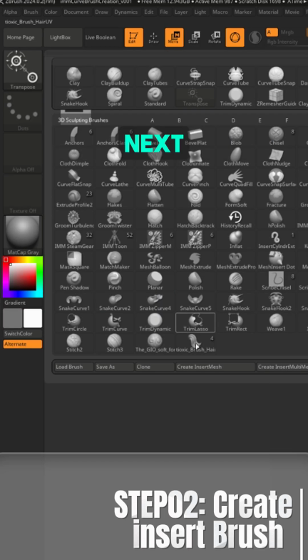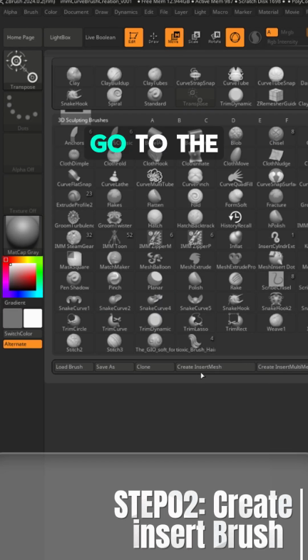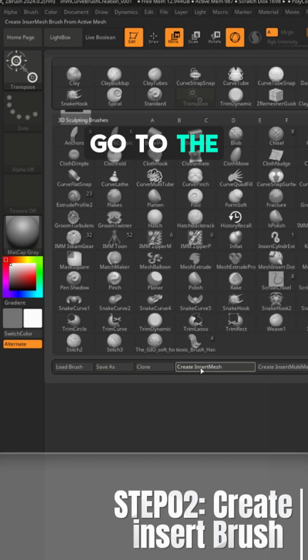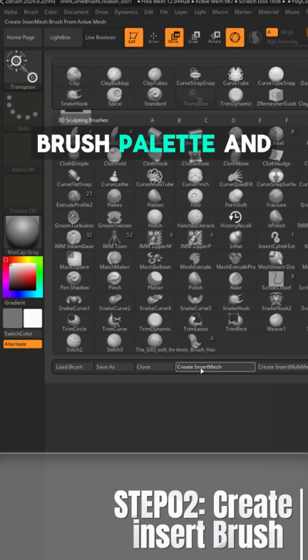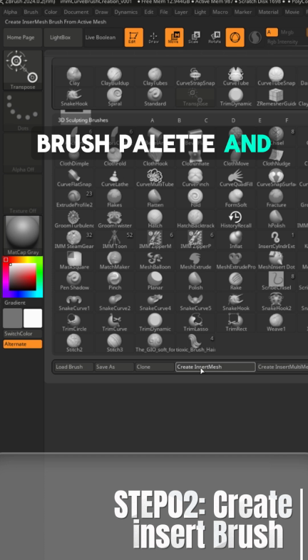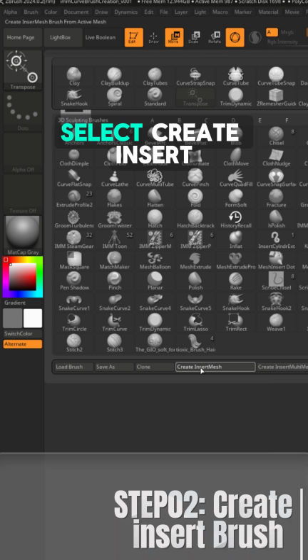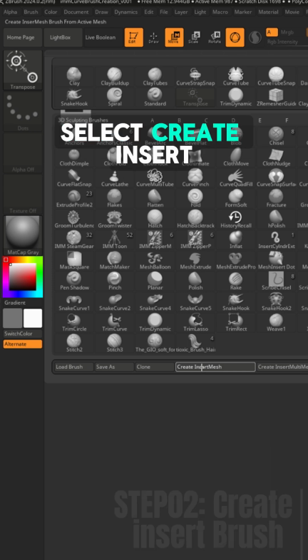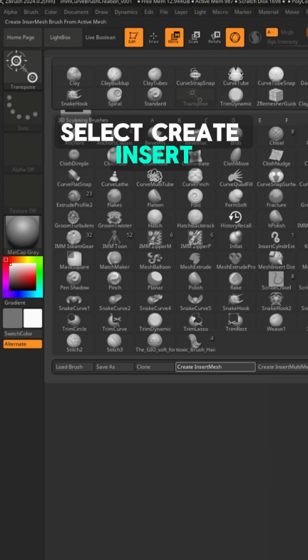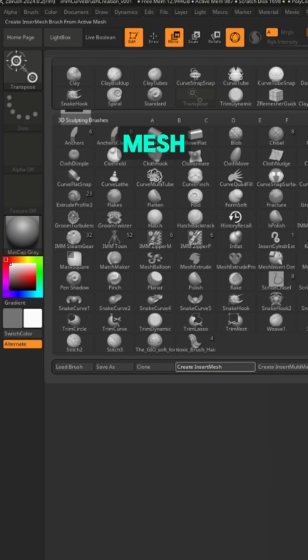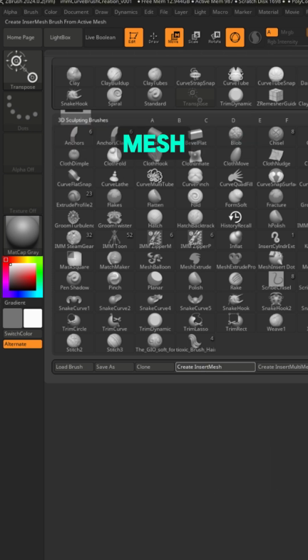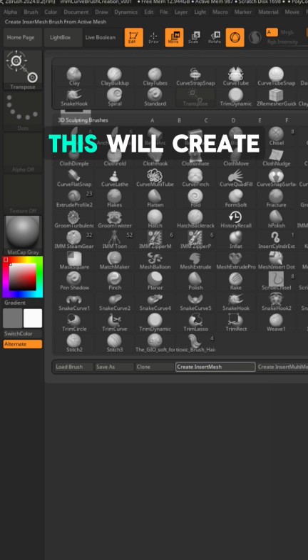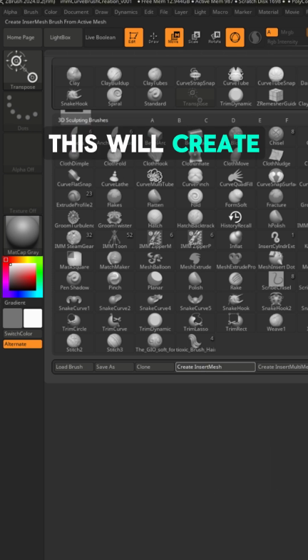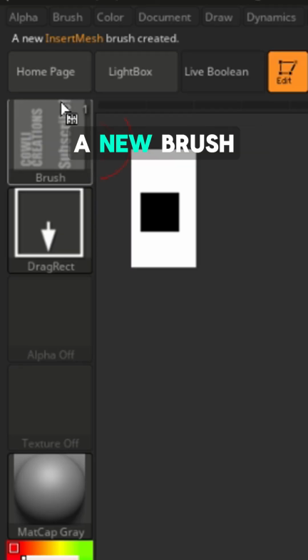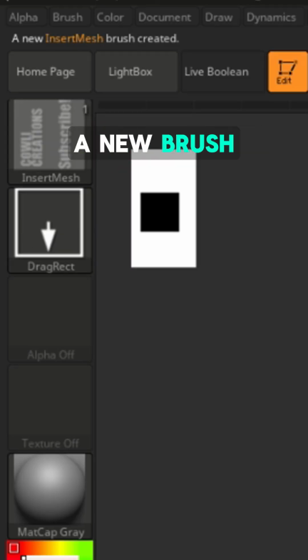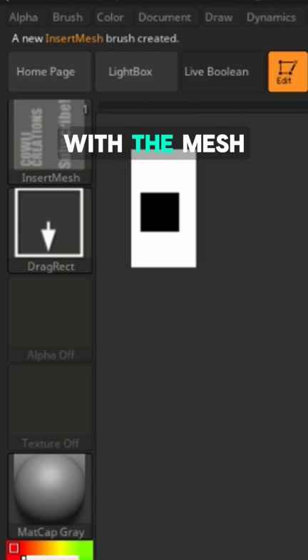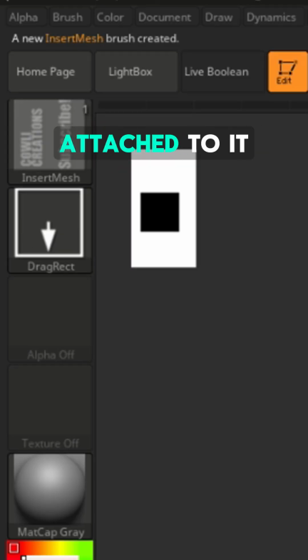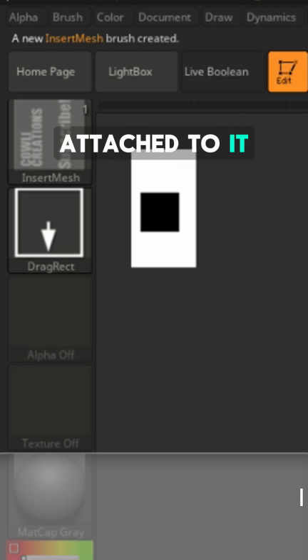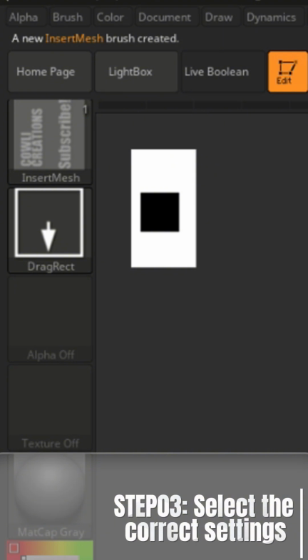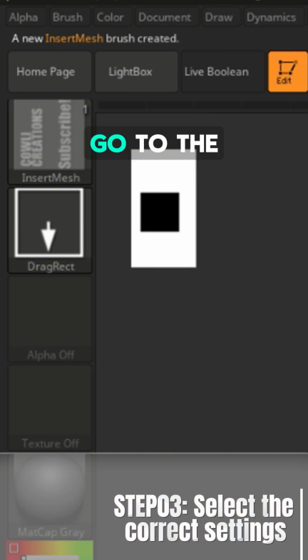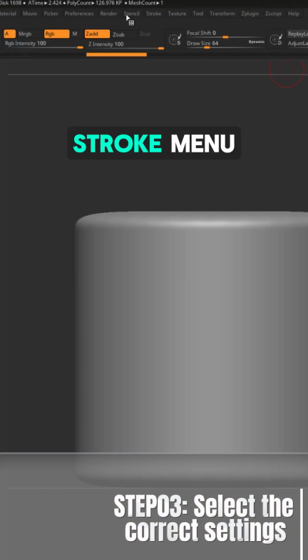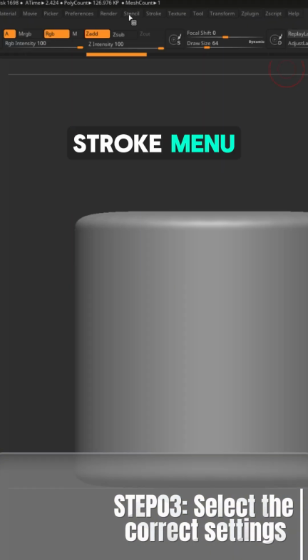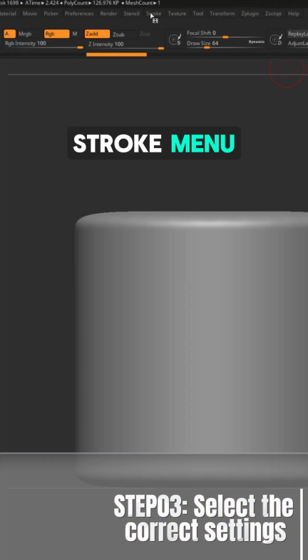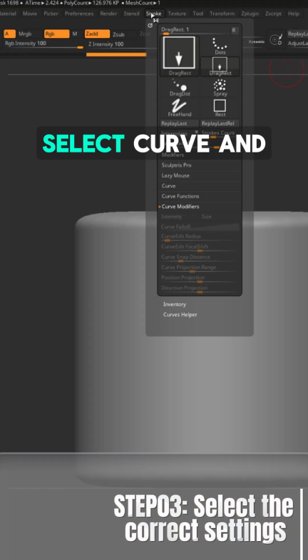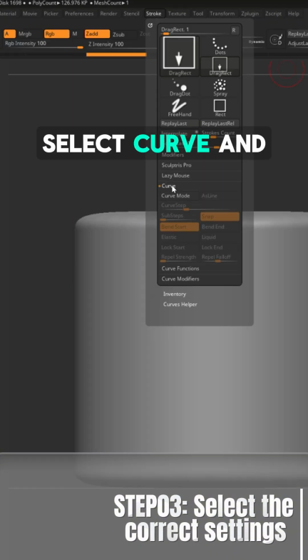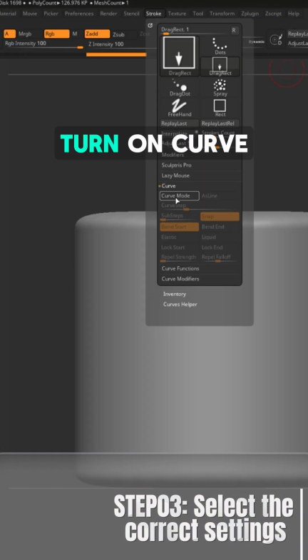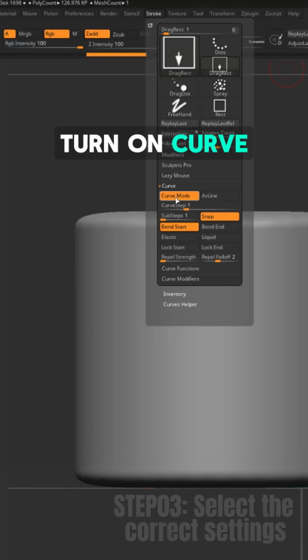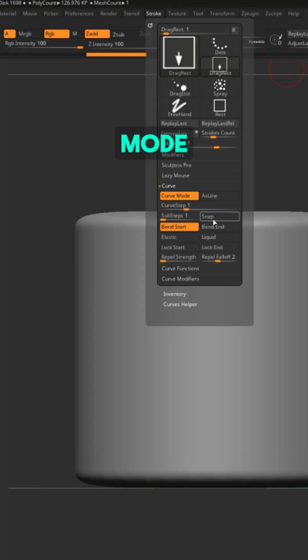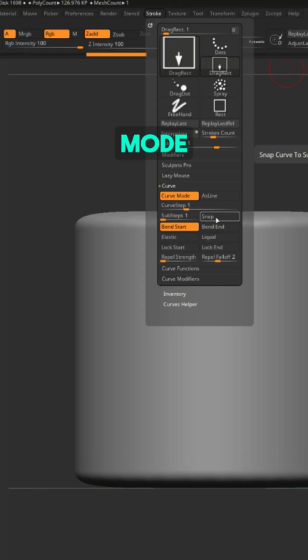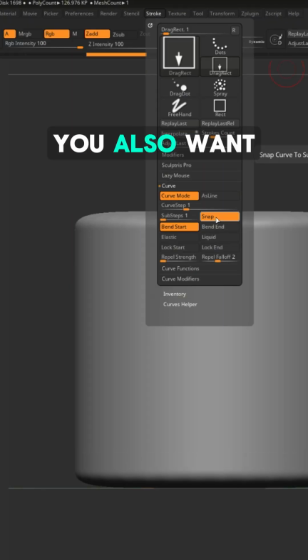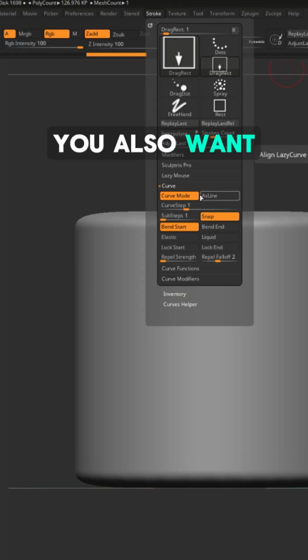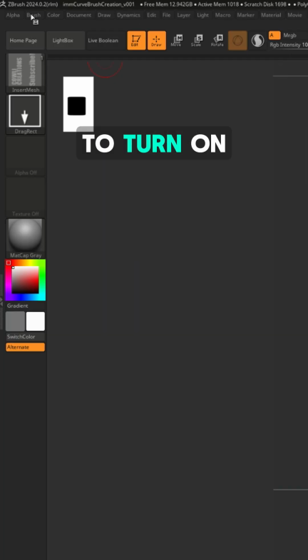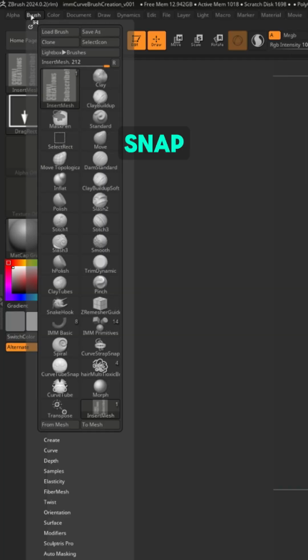Next, go to the brush palette and select Create Insert Mesh. This will create a new brush with the mesh attached to it. Go to the stroke menu, select curve and turn on curve mode. You also want to turn on snap.